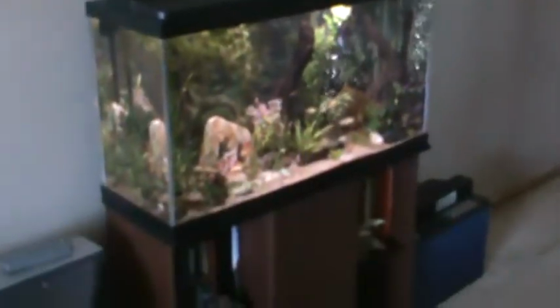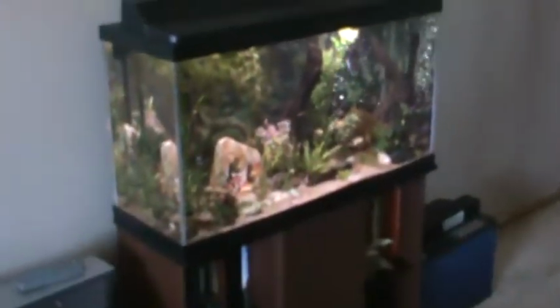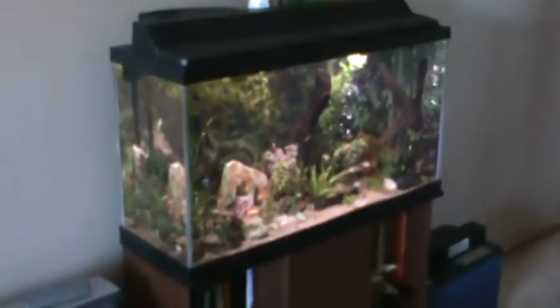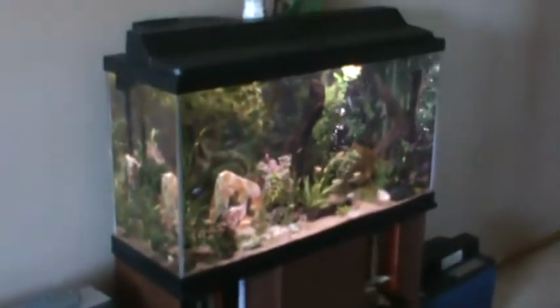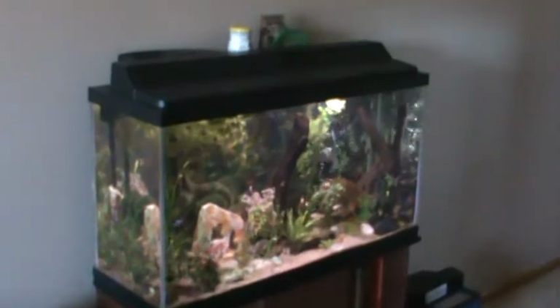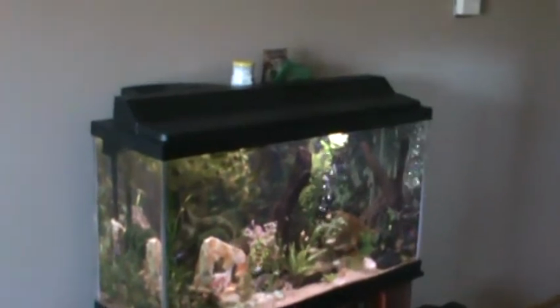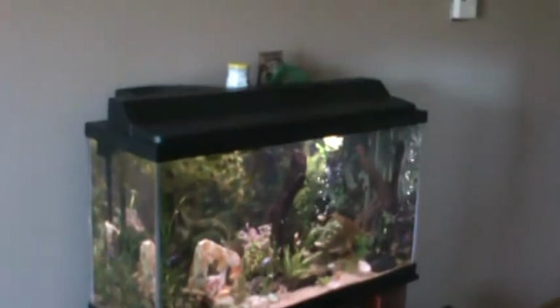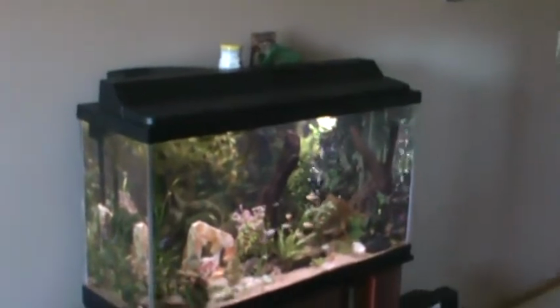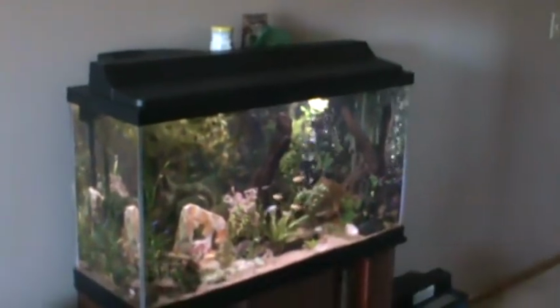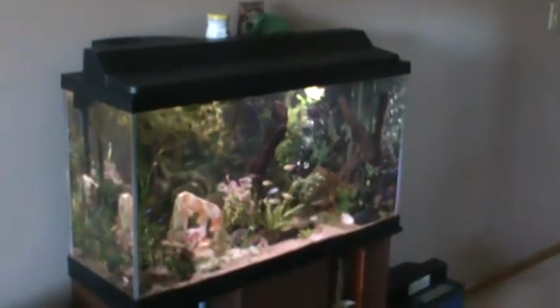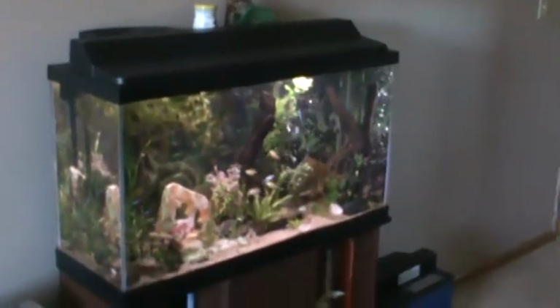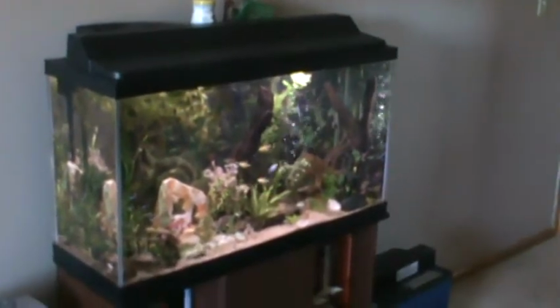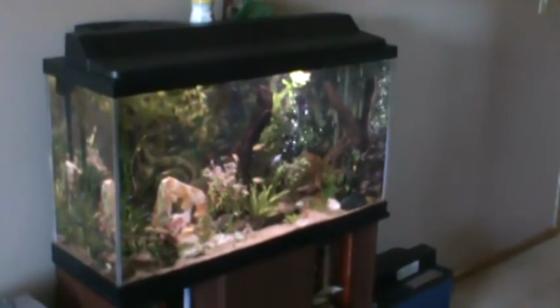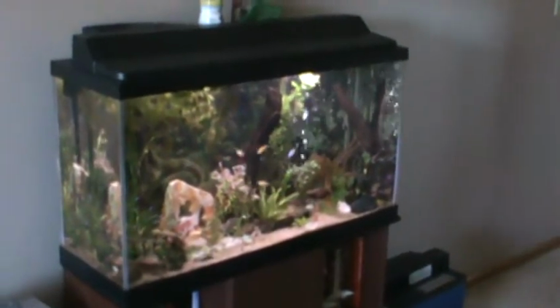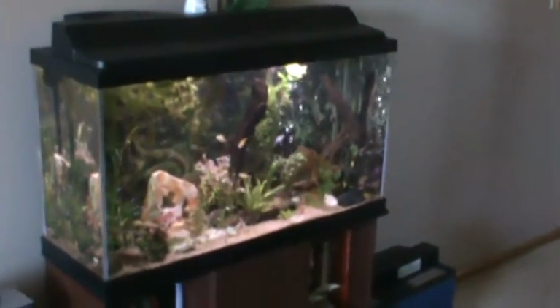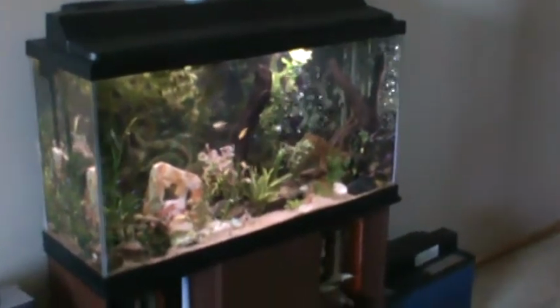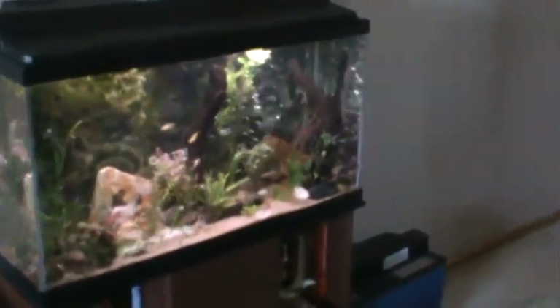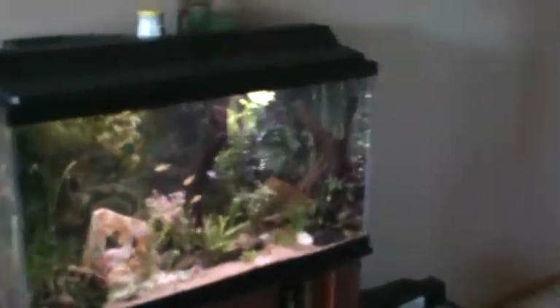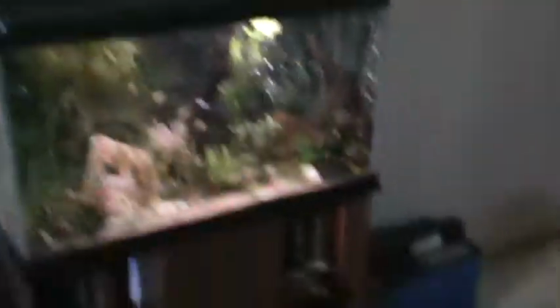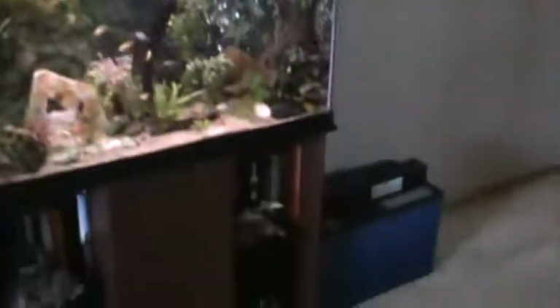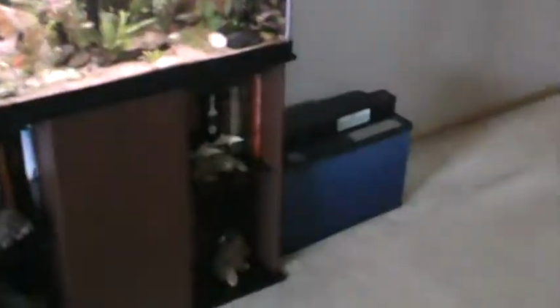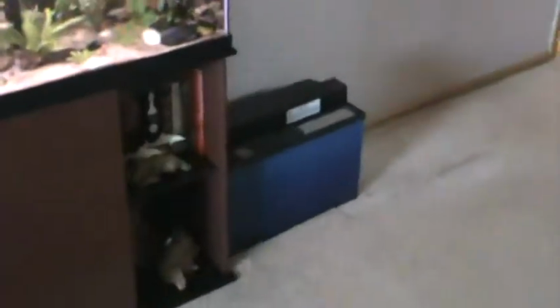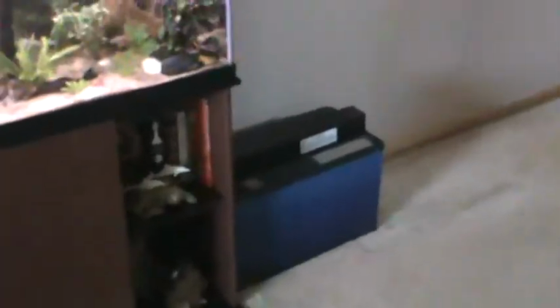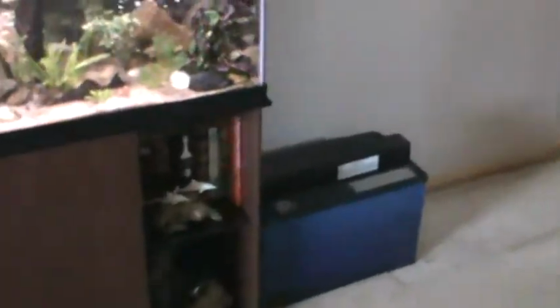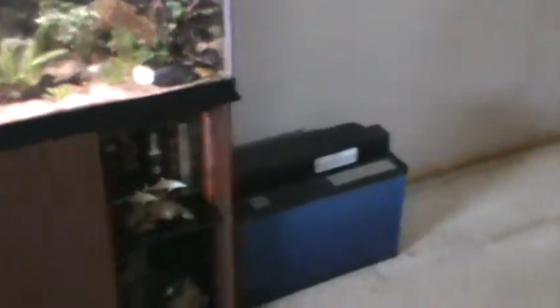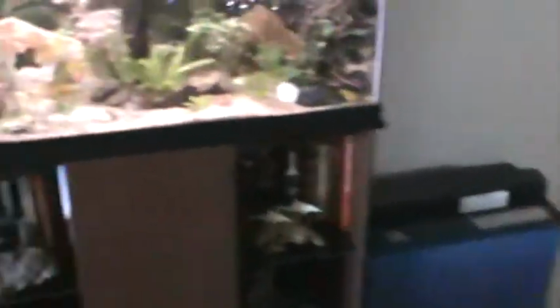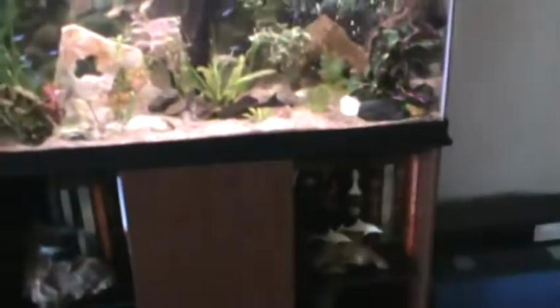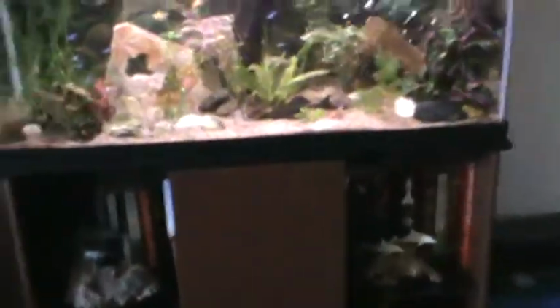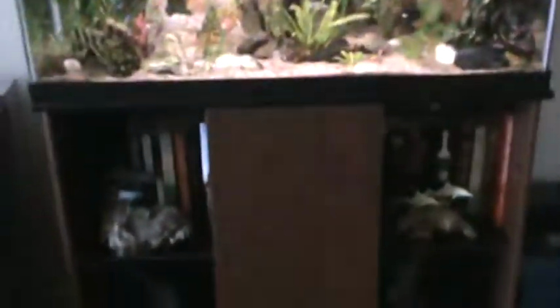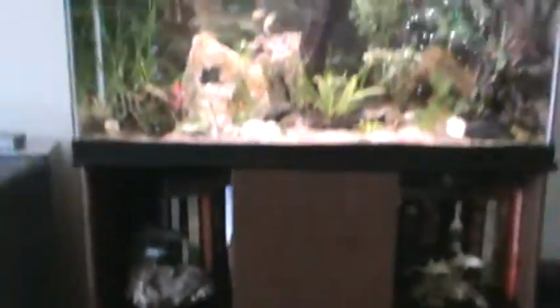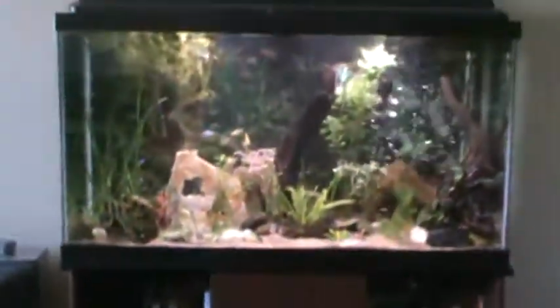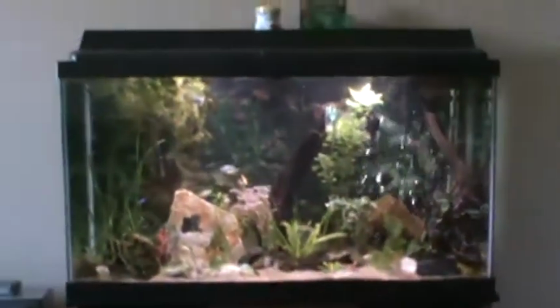First tank out in the open. Old ten. Looks a little bit better.